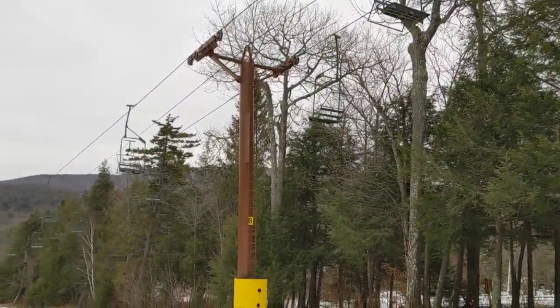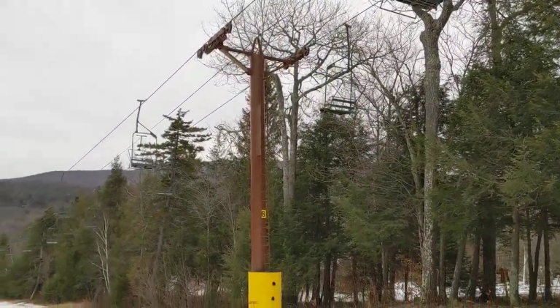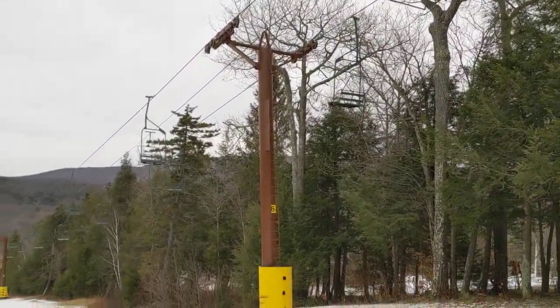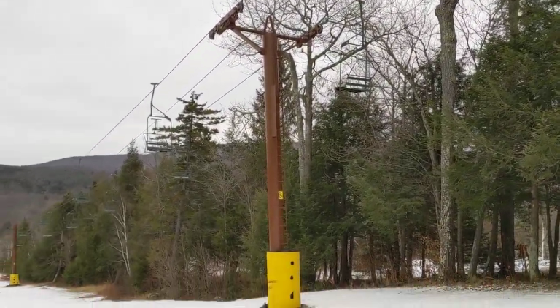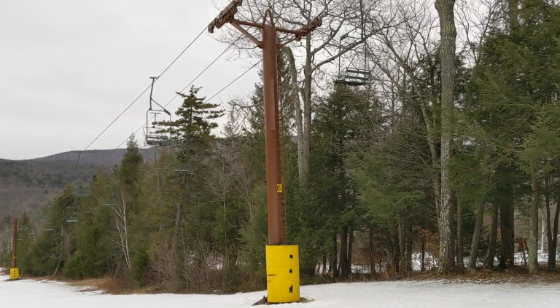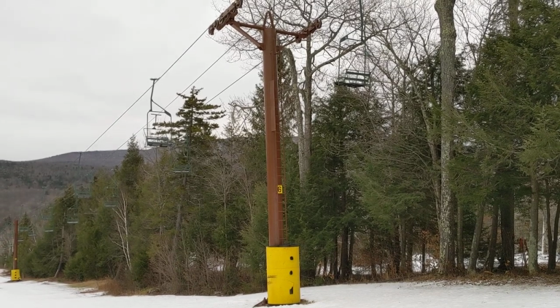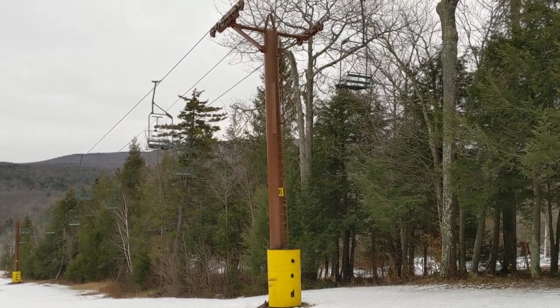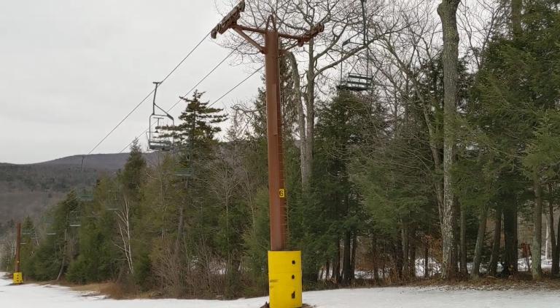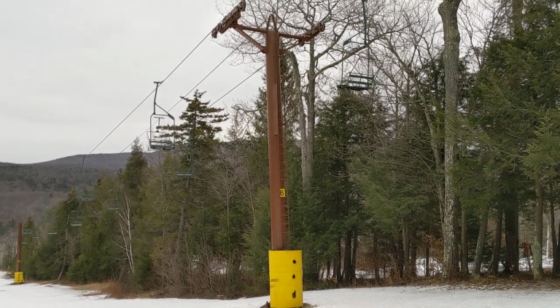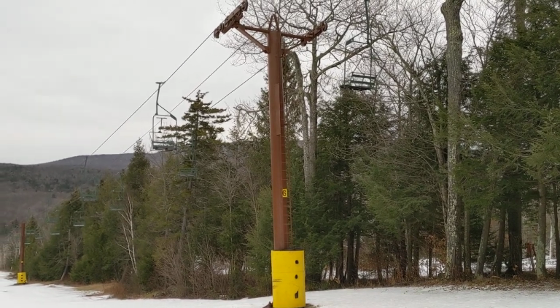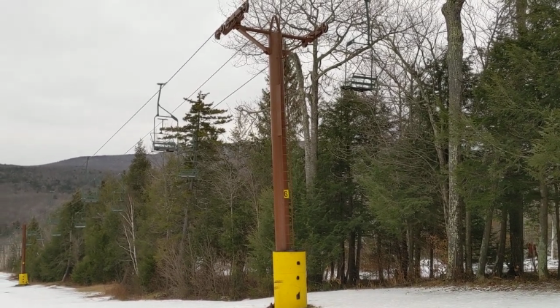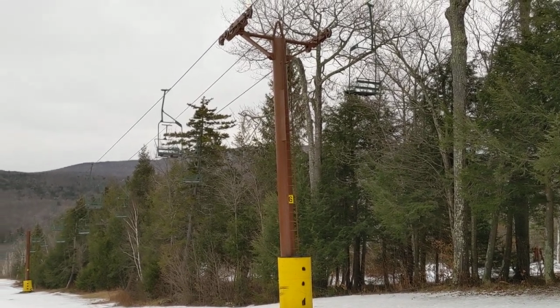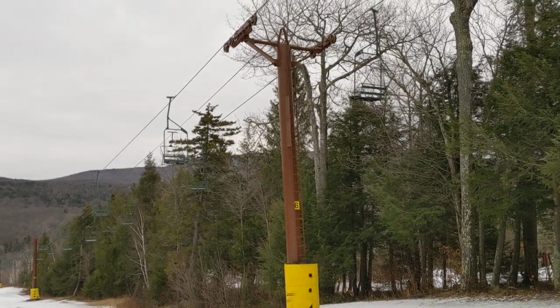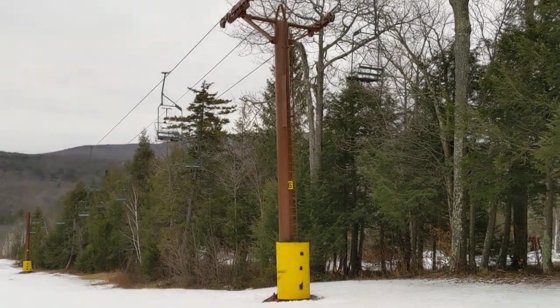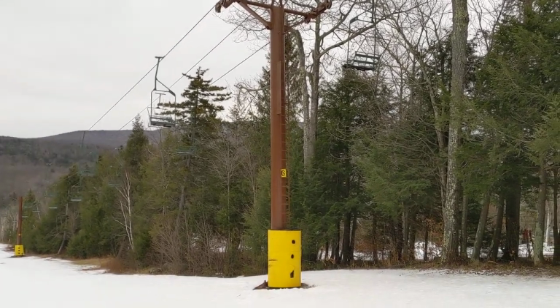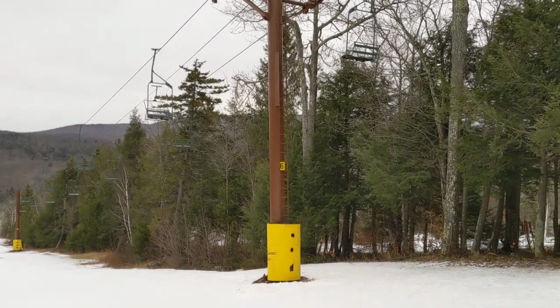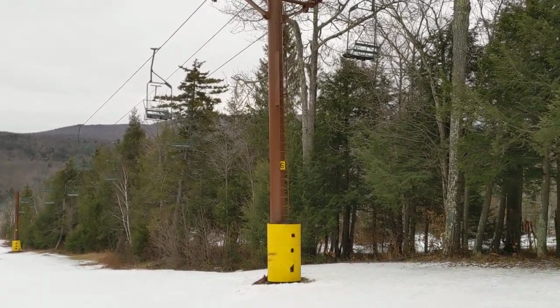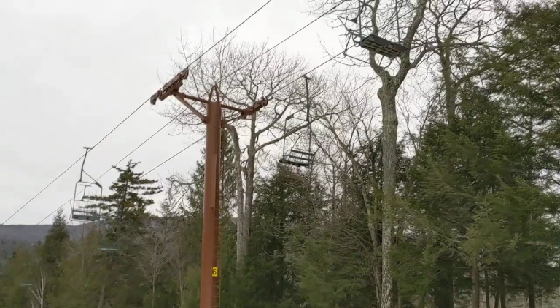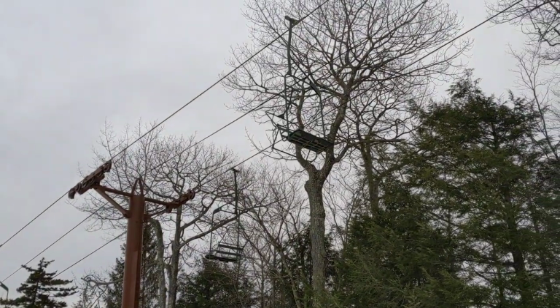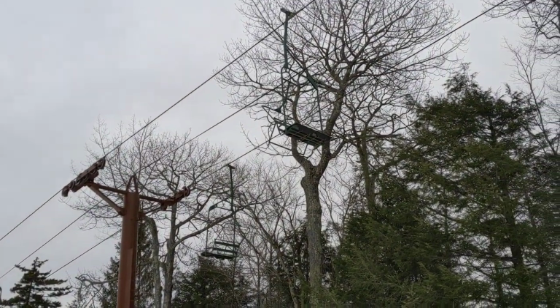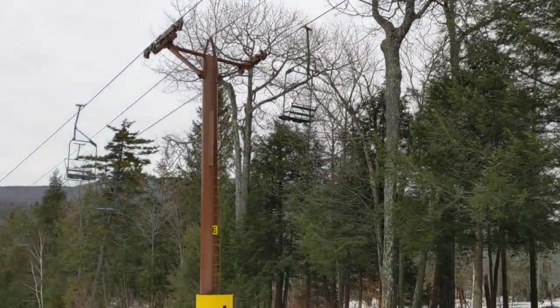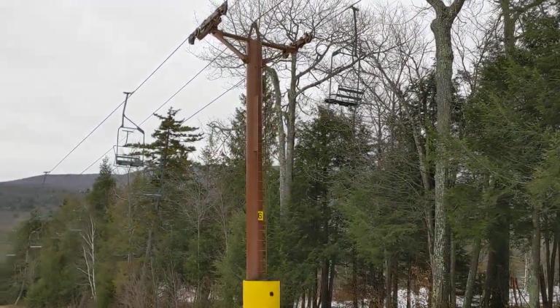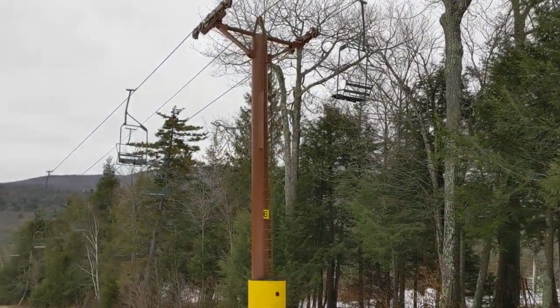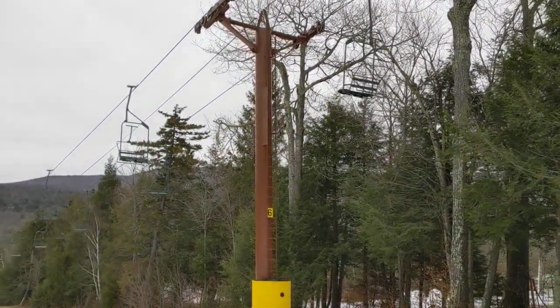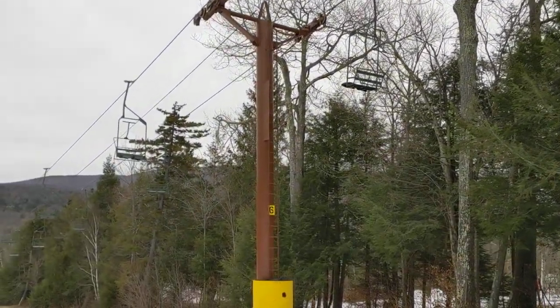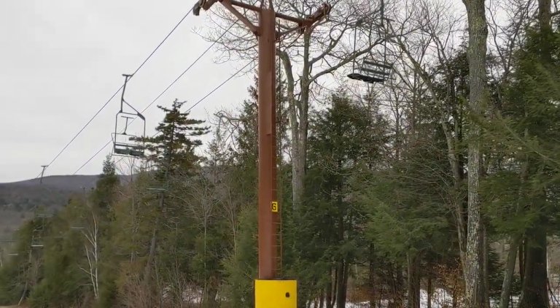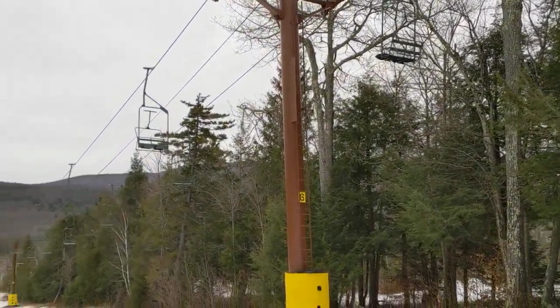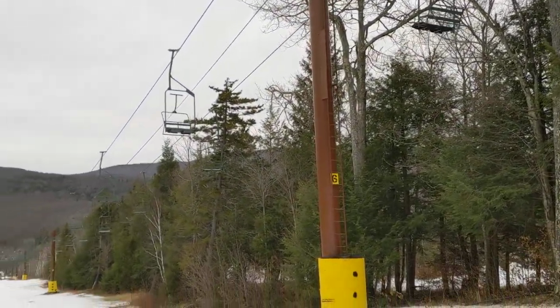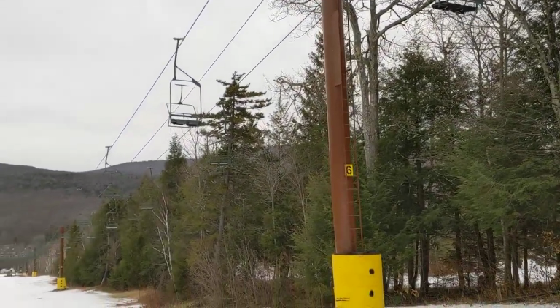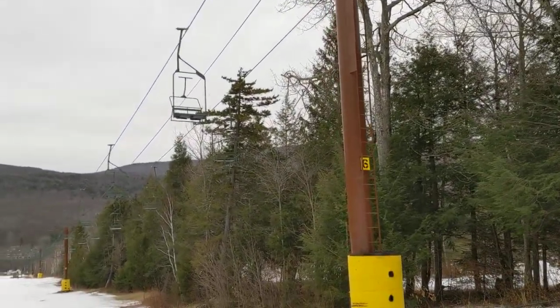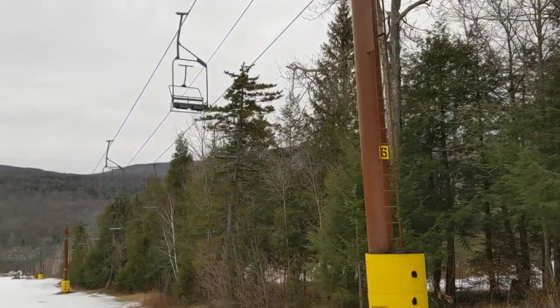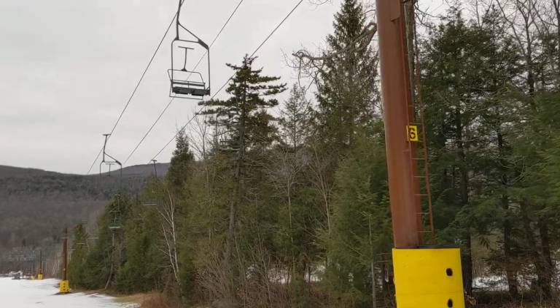It also is the only one of their Poma double chairs that never got lifting frames added. The towers are brown and chairs are green. They don't run it that much, so that's why I'm doing the ski under-recording.